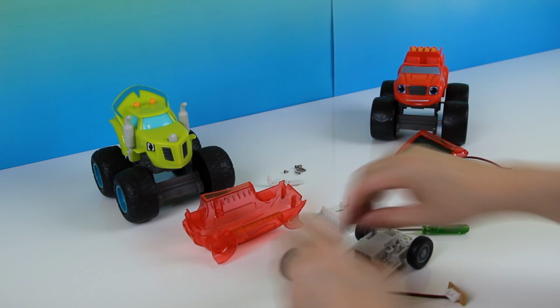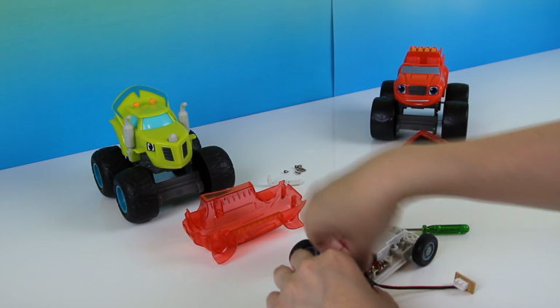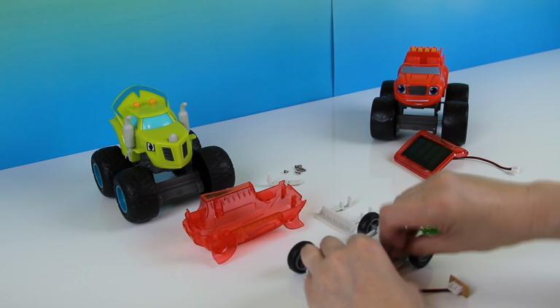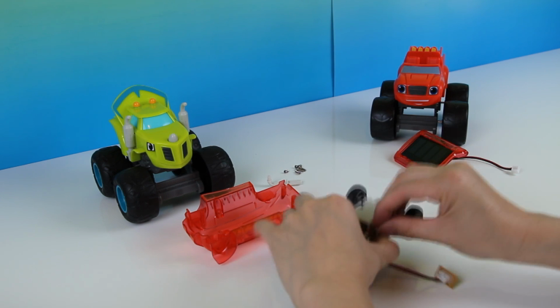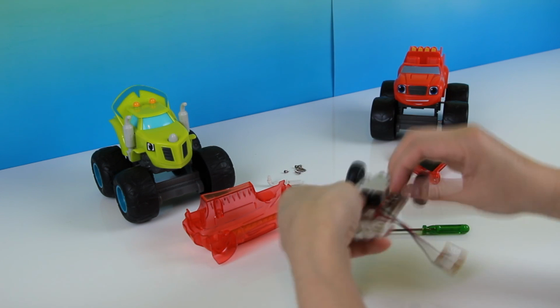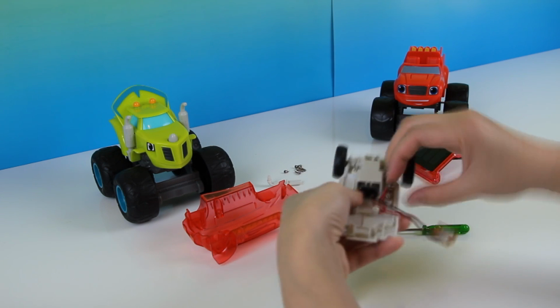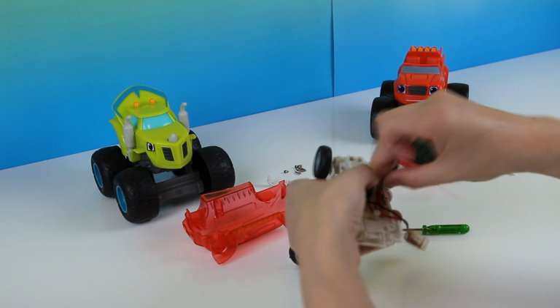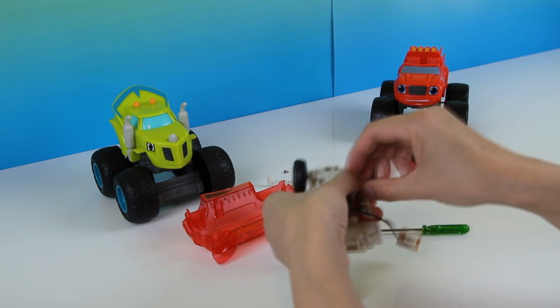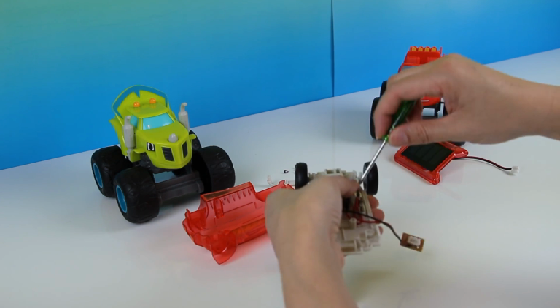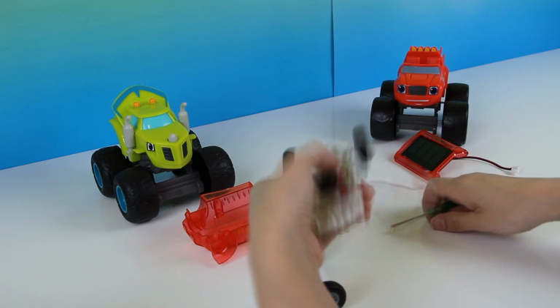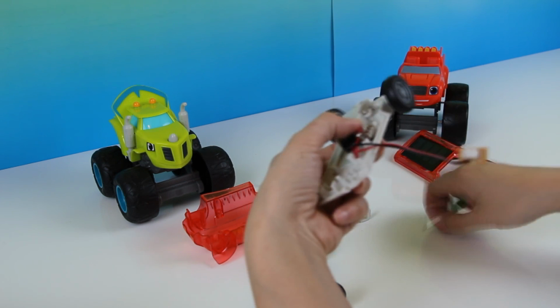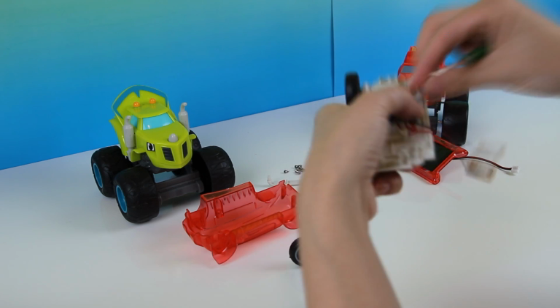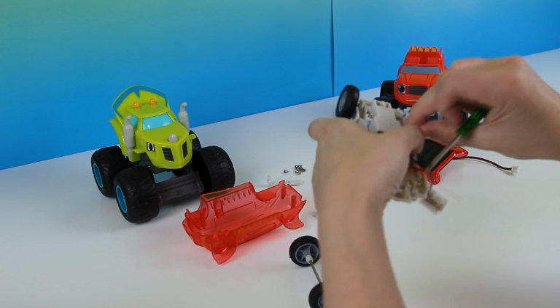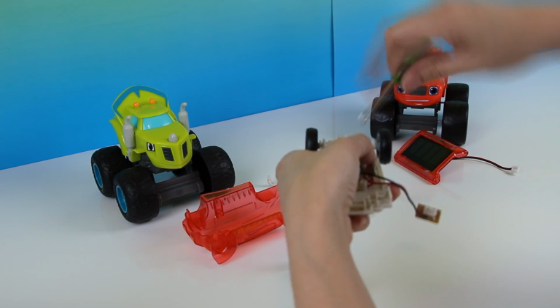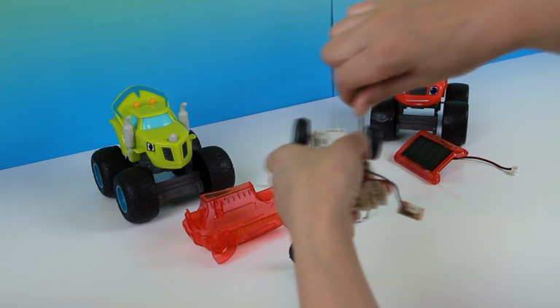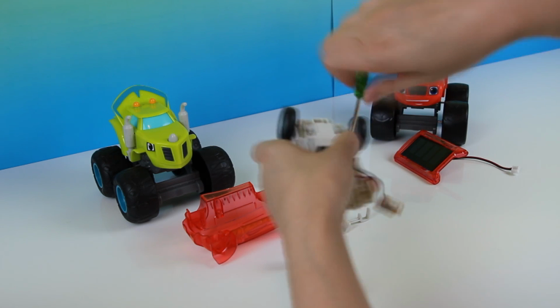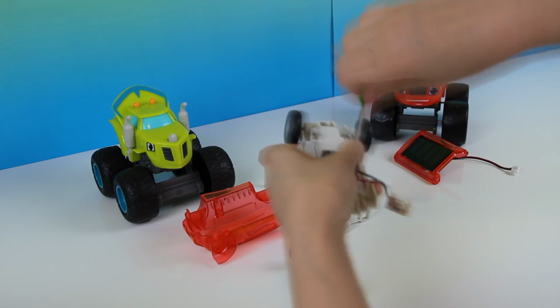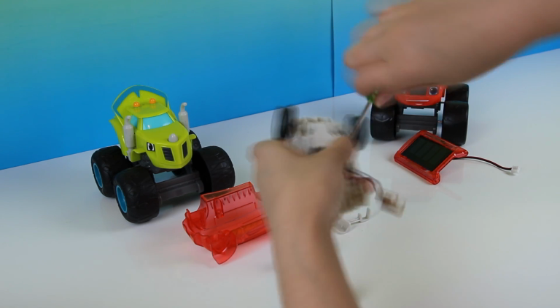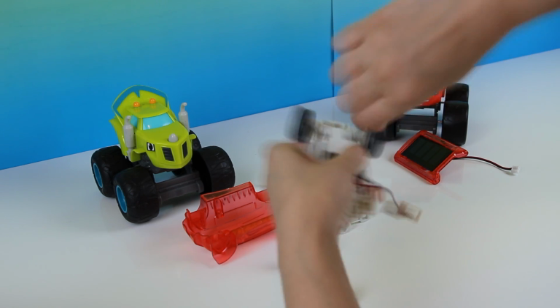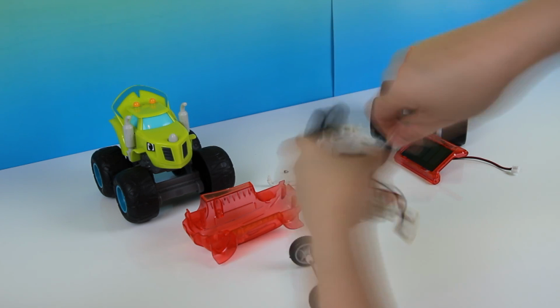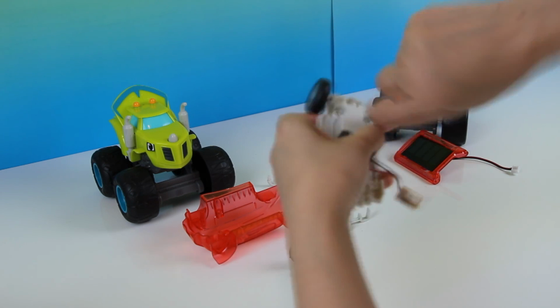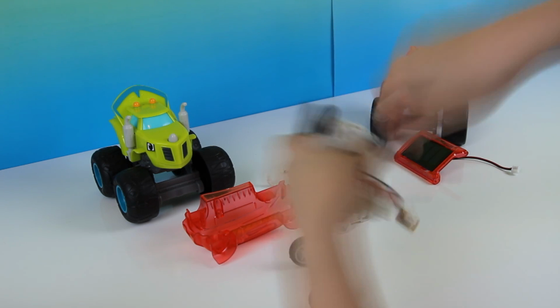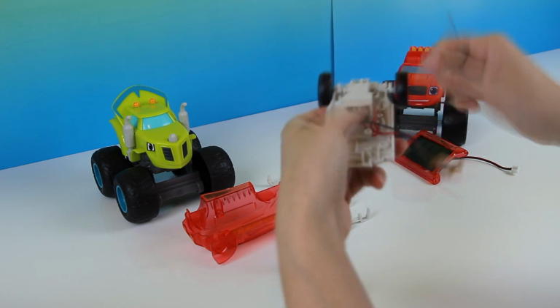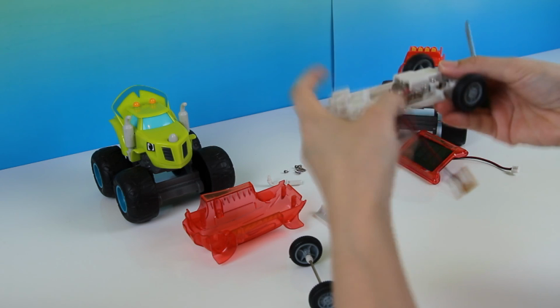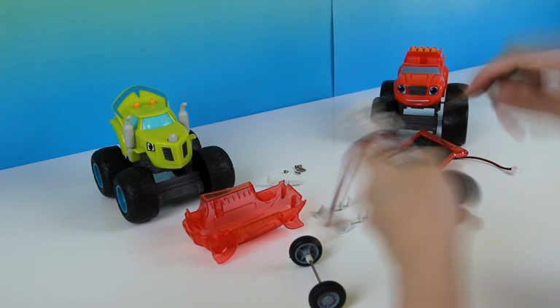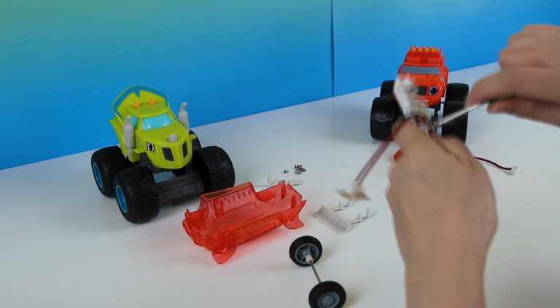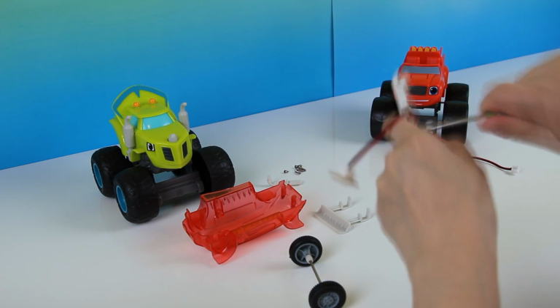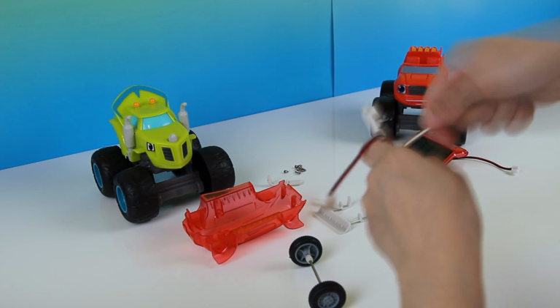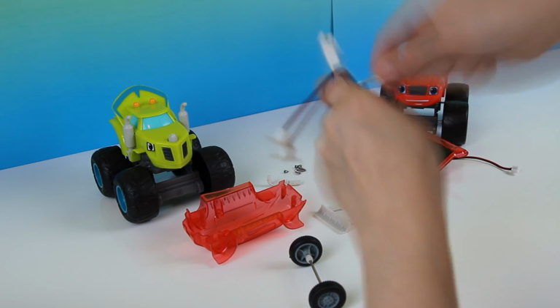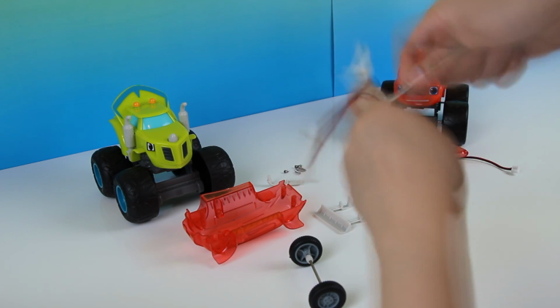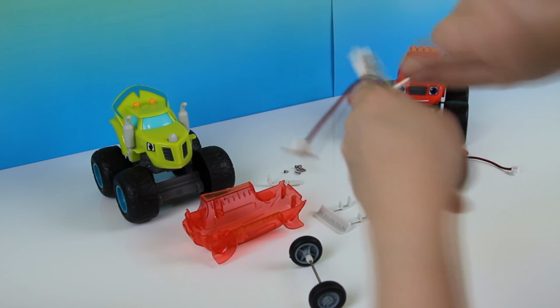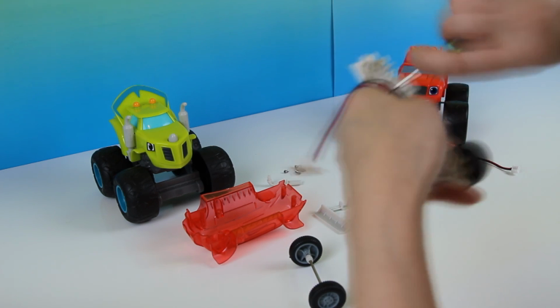This is great for kids to learn. Plus, Blaze loves this toy because it's all about science, technology, engineering, and math.